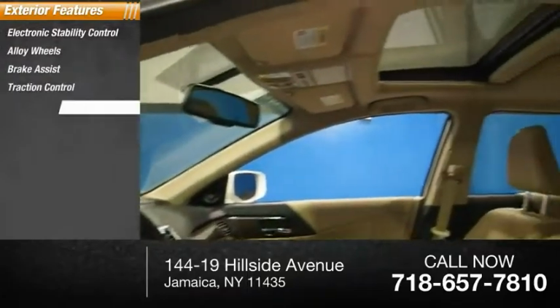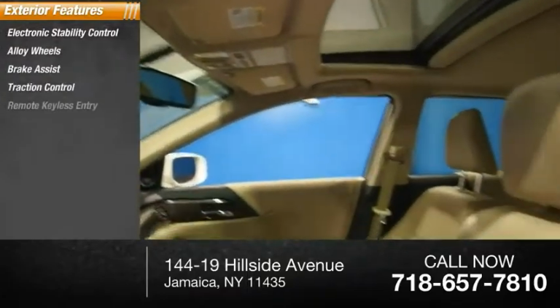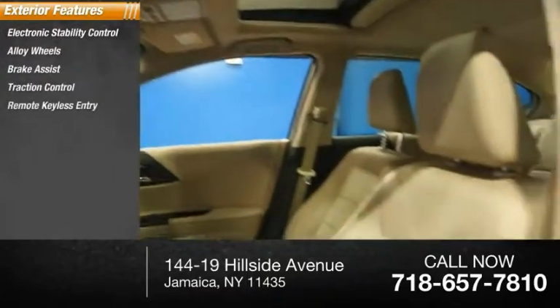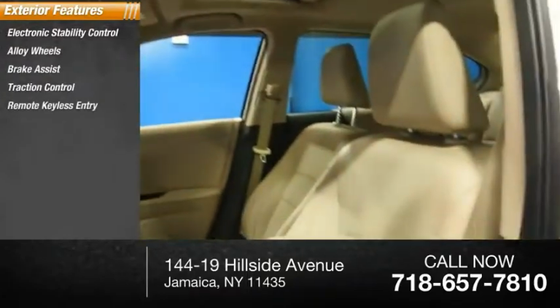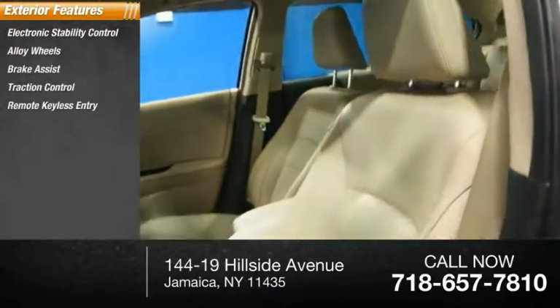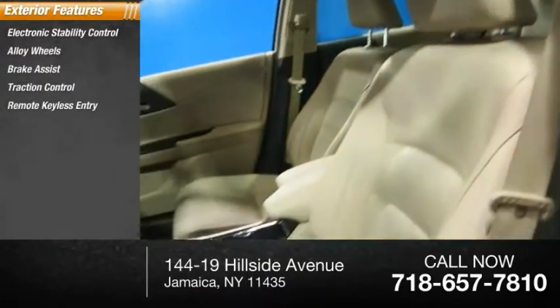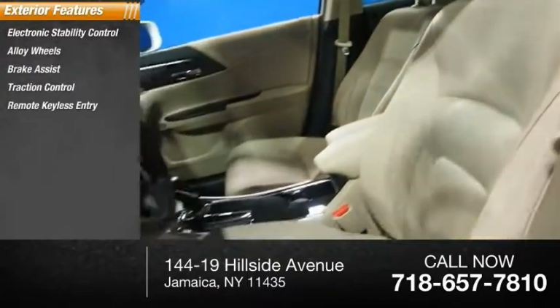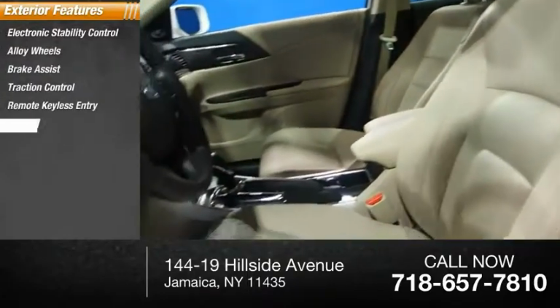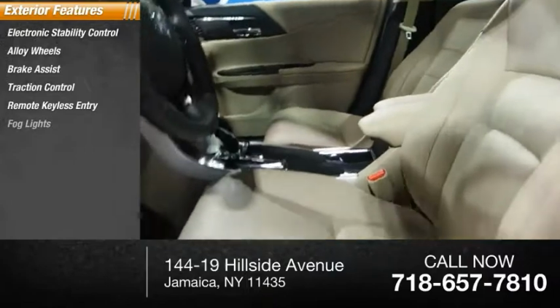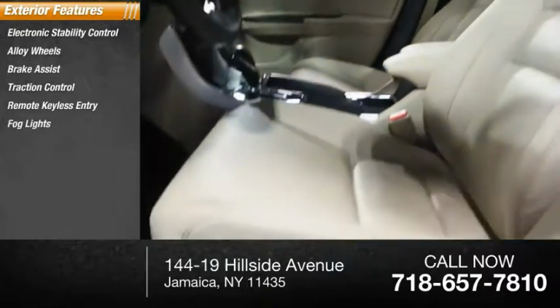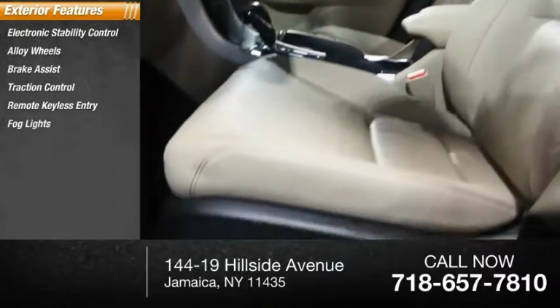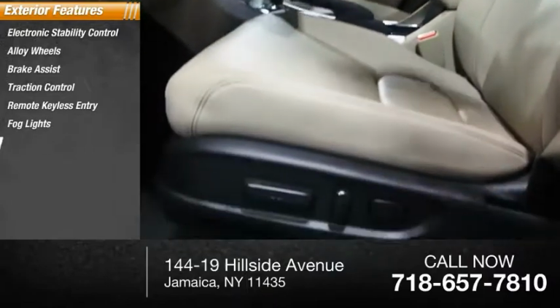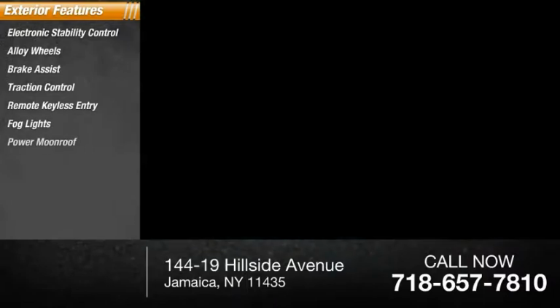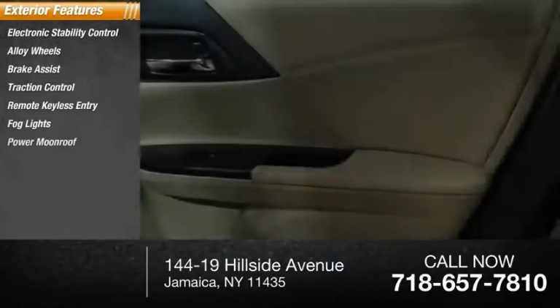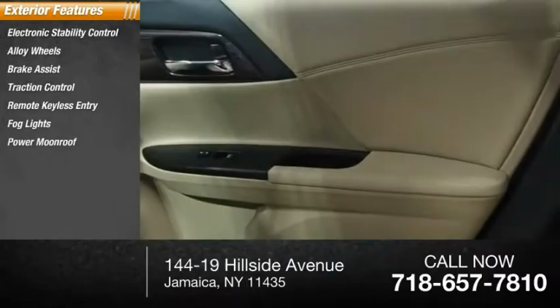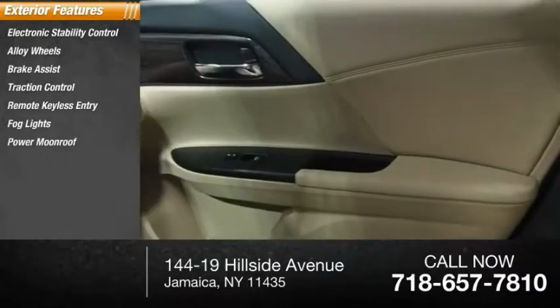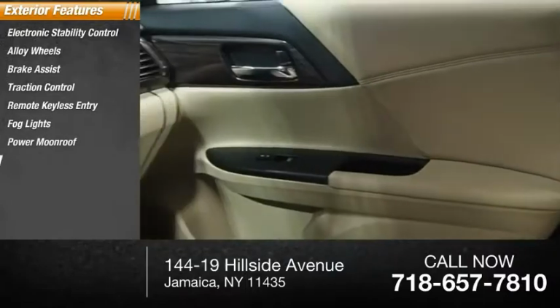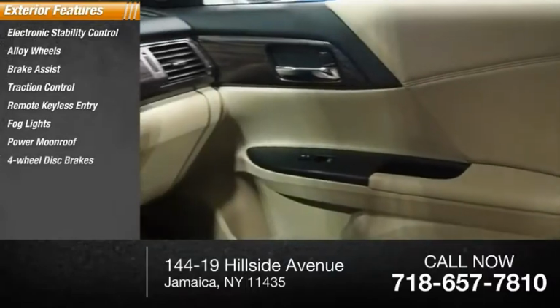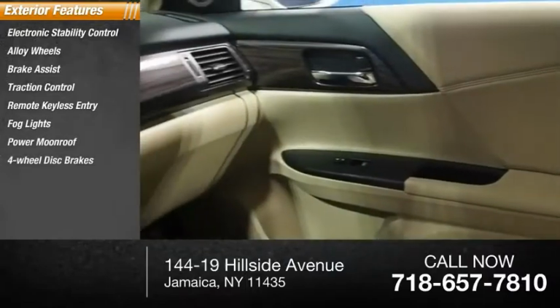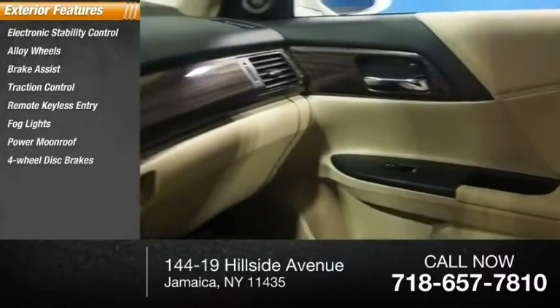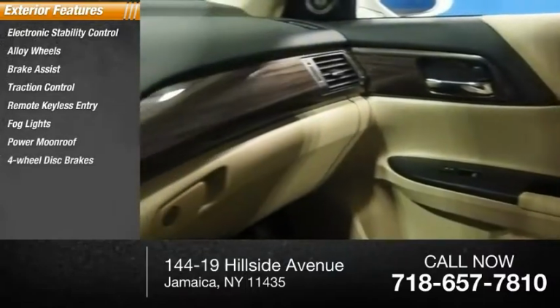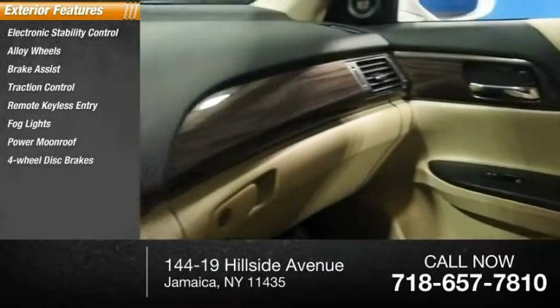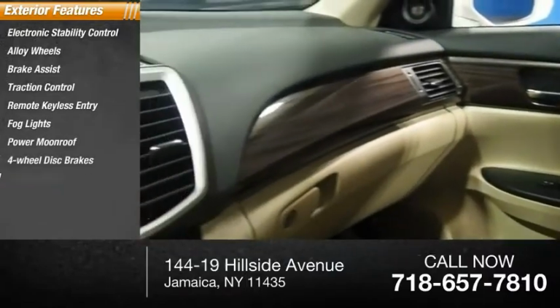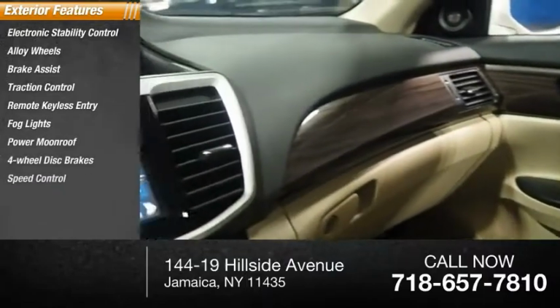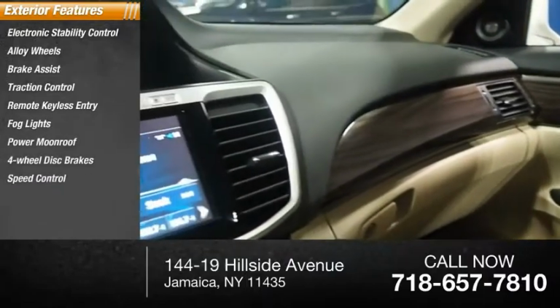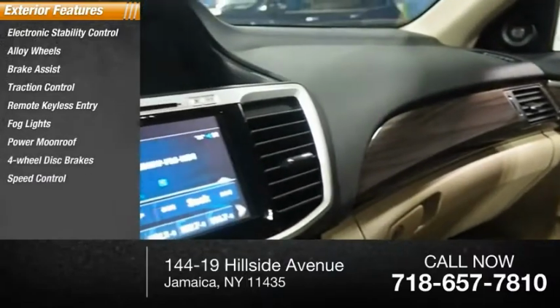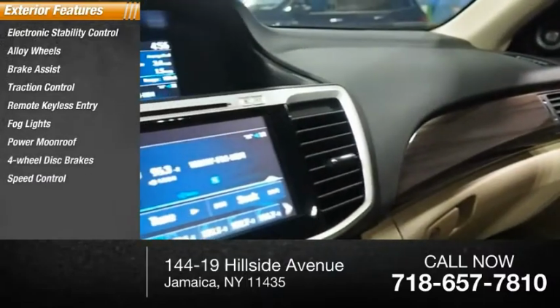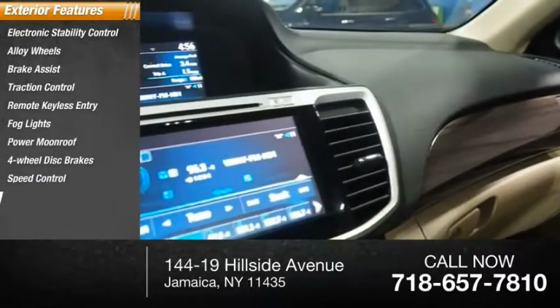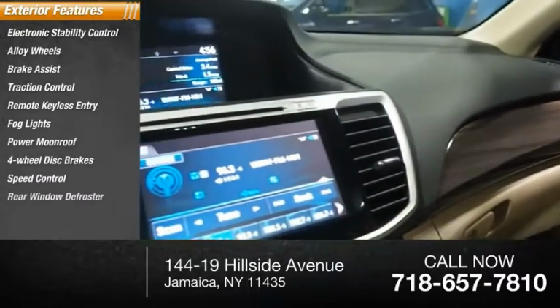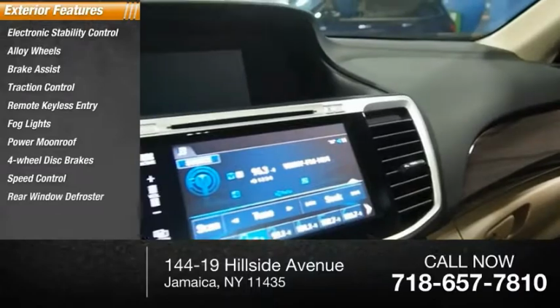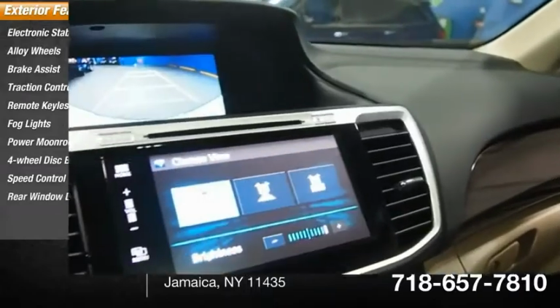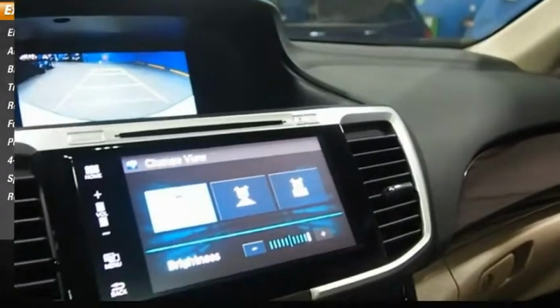Remote keyless entry, fog lights, power moonroof, four-wheel disc brakes, speed control, rear window defroster.